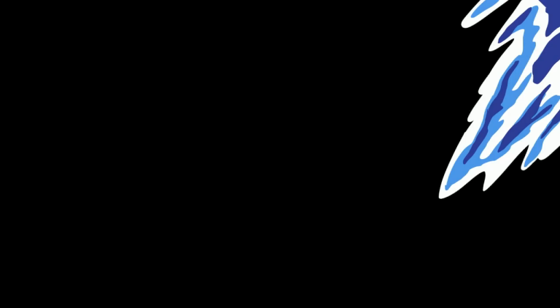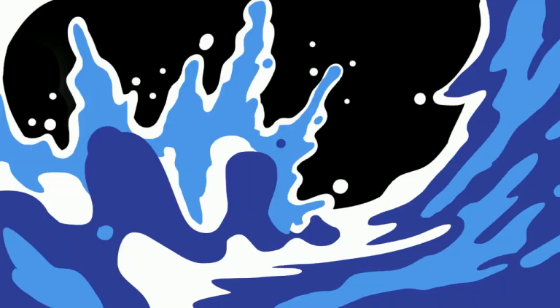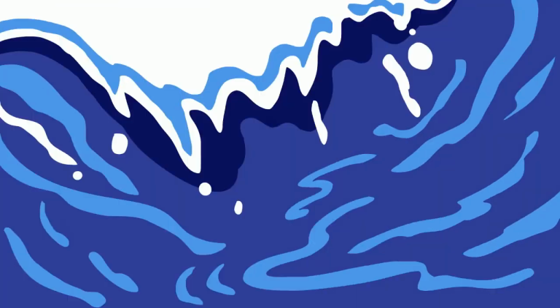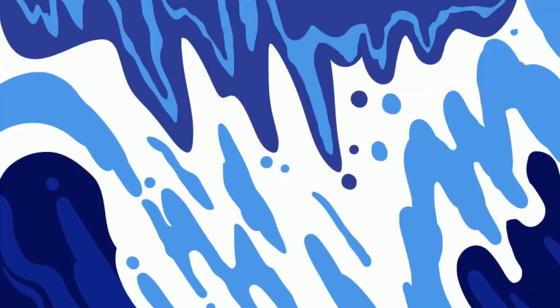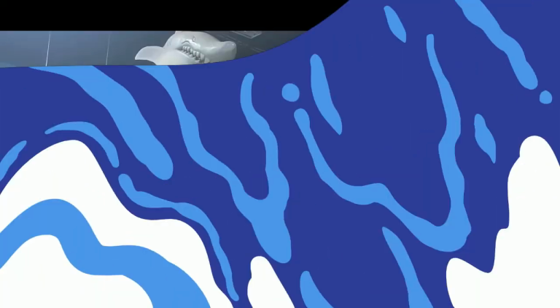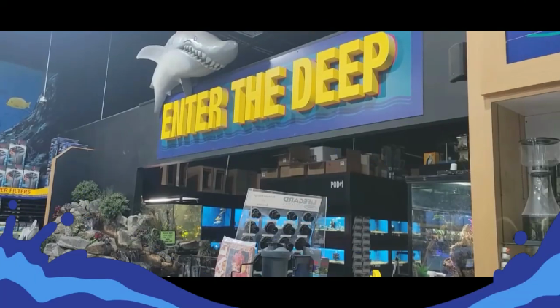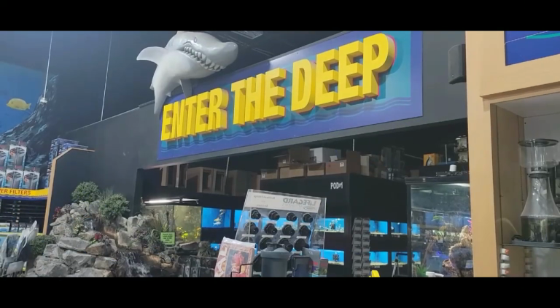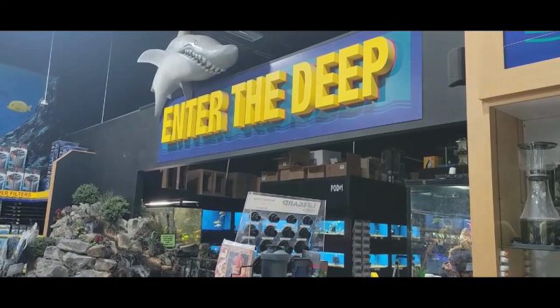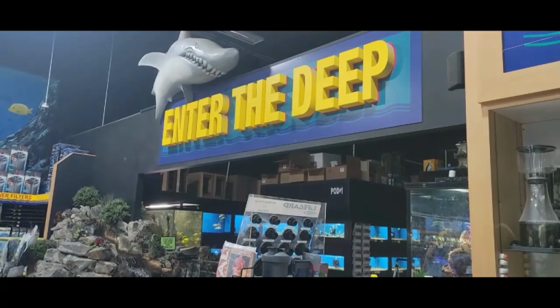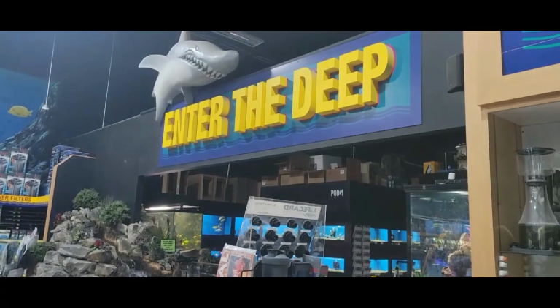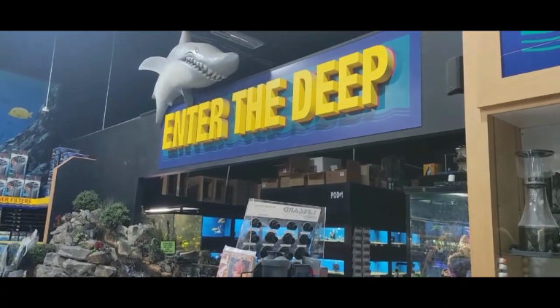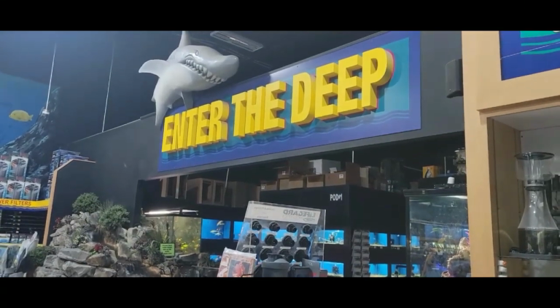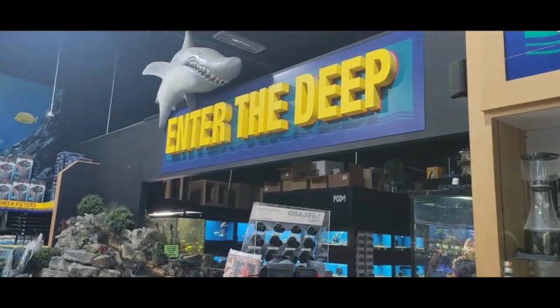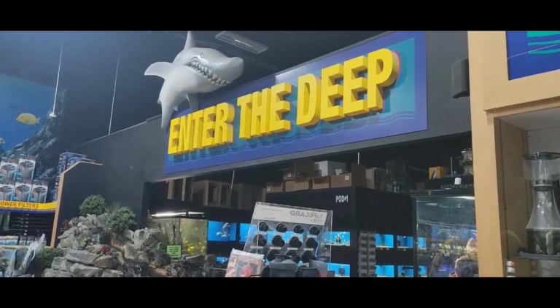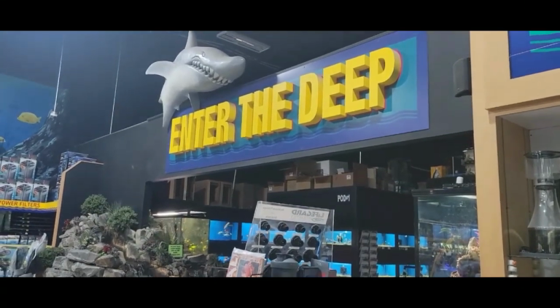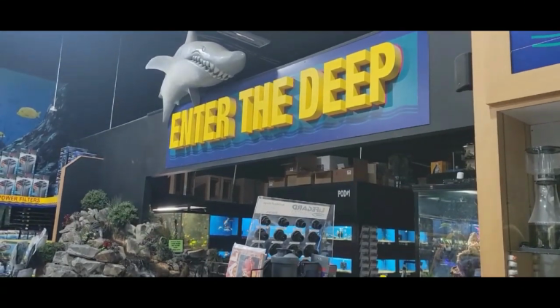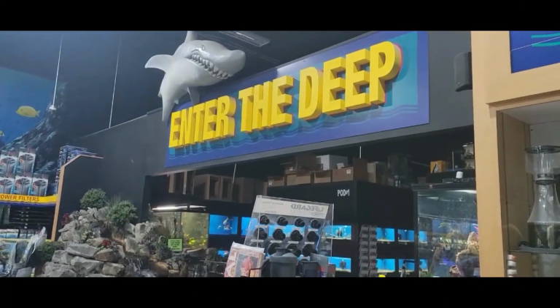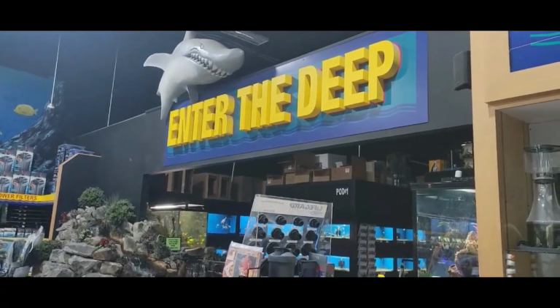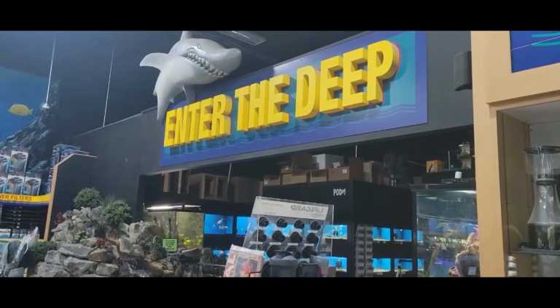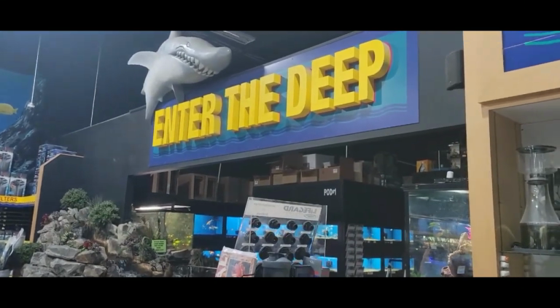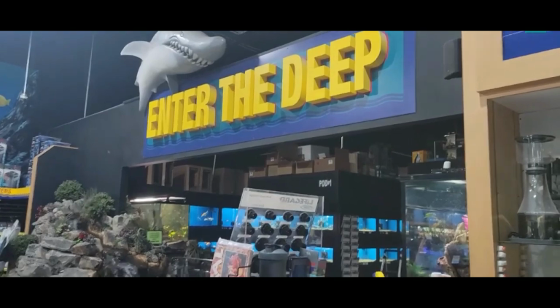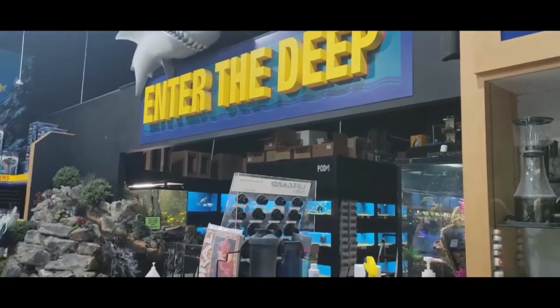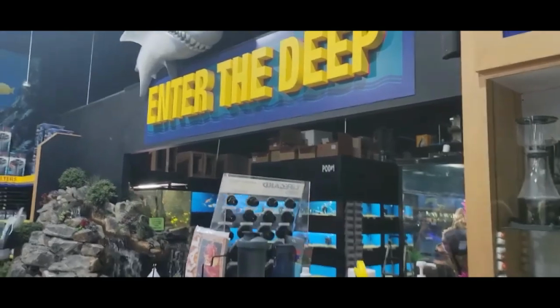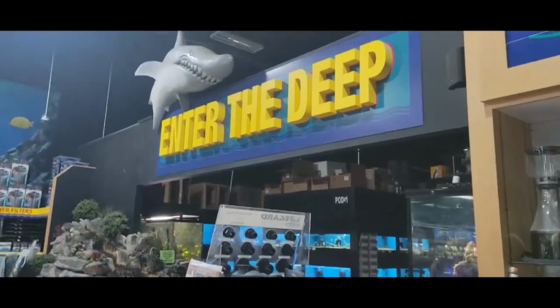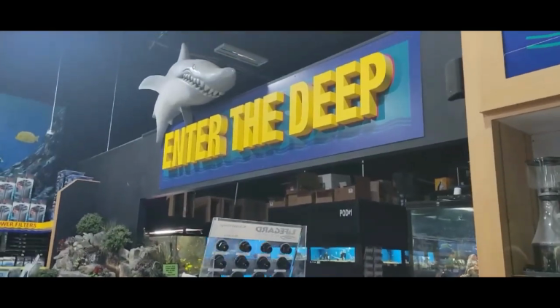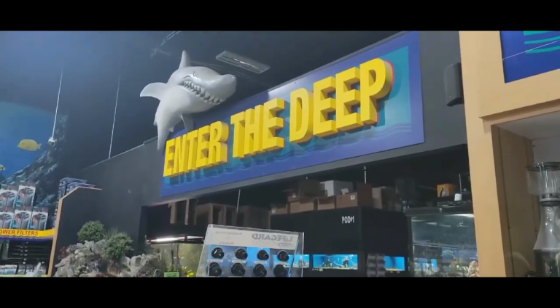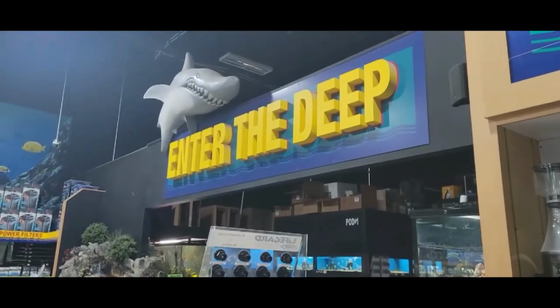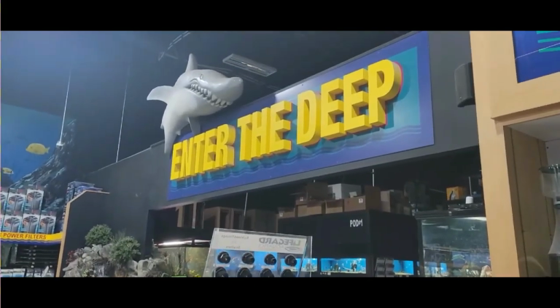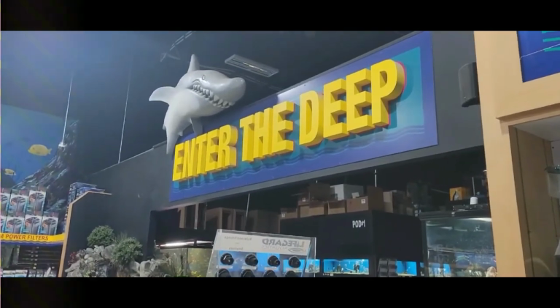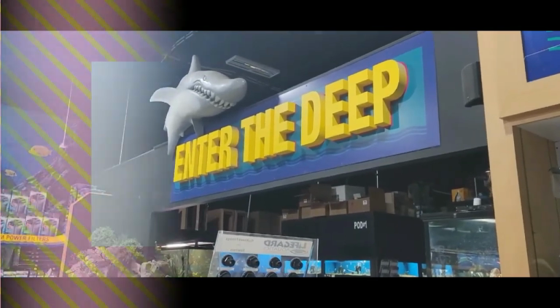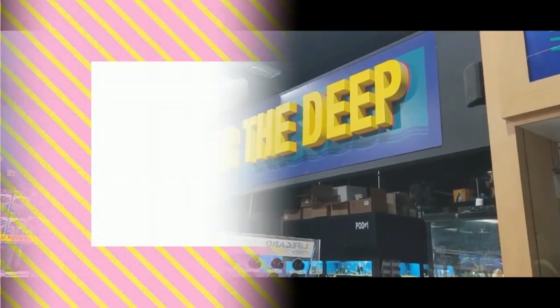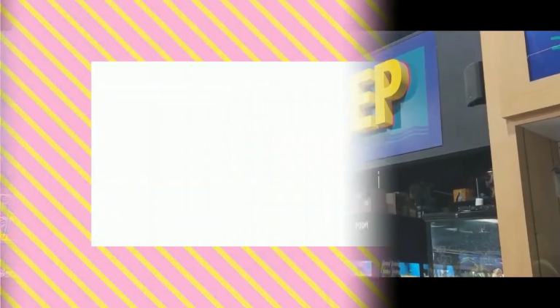Wow, look at this. We're just here visiting Big Owl's to get some fish, so I'll show you guys a little bit of an aquarium update when we get back.